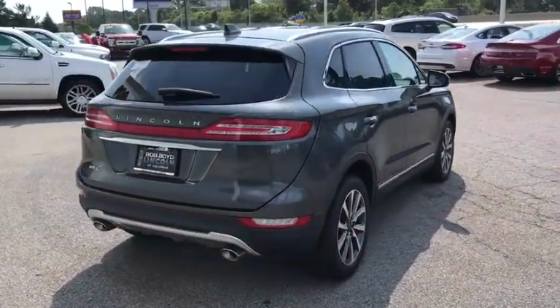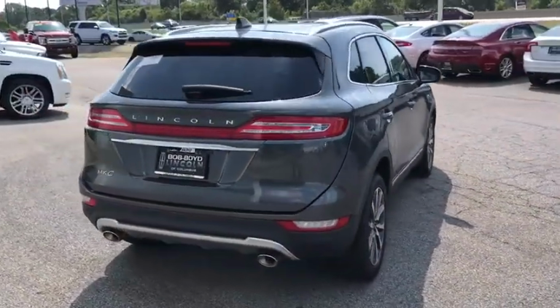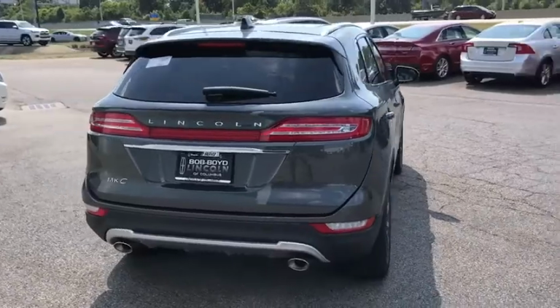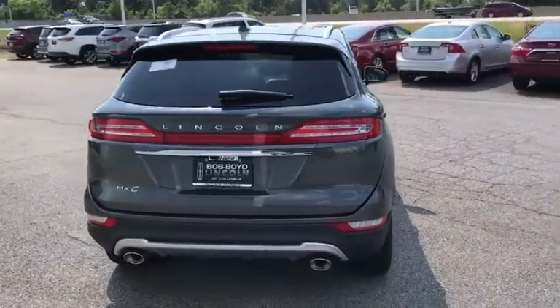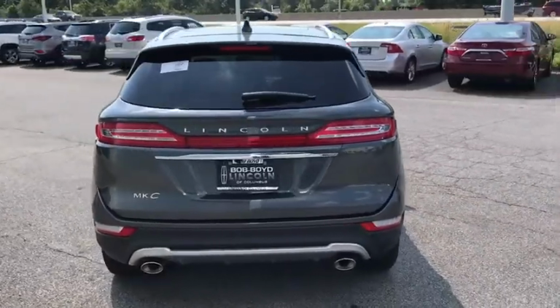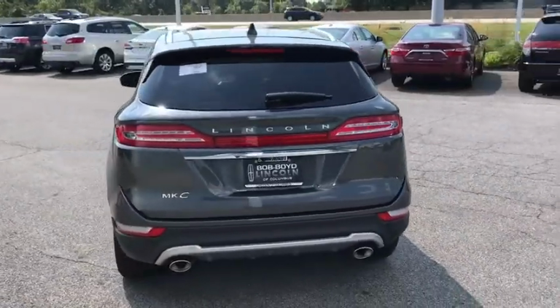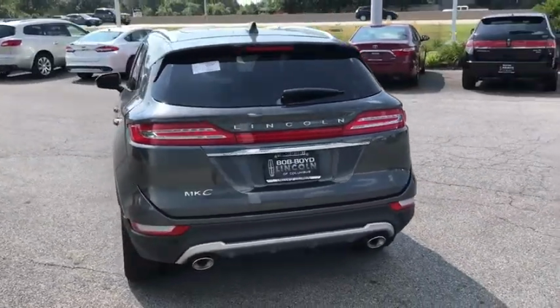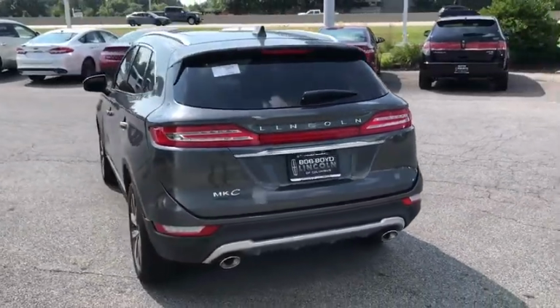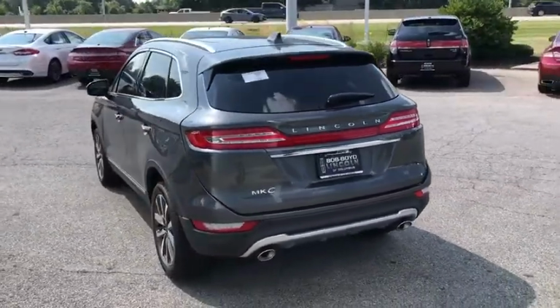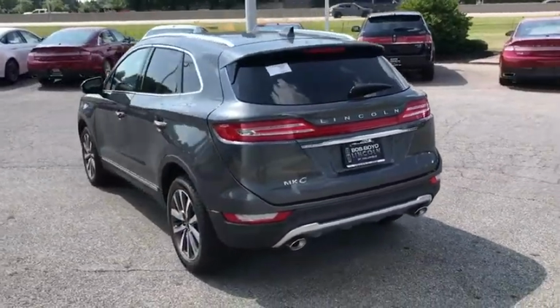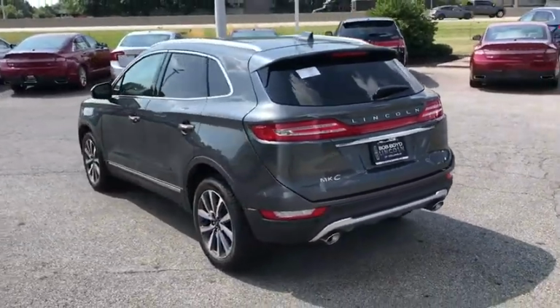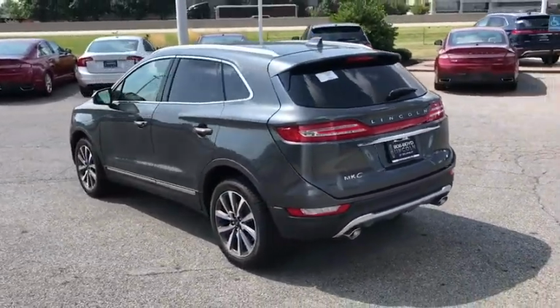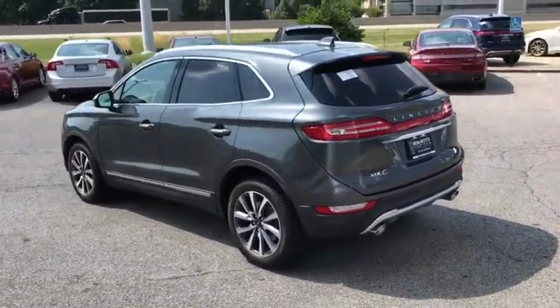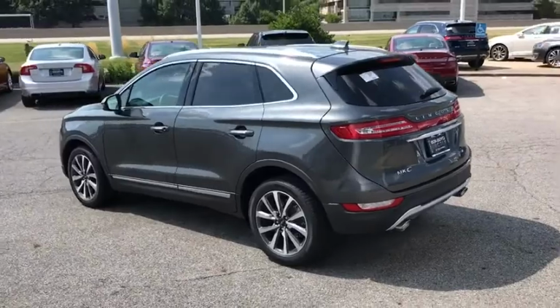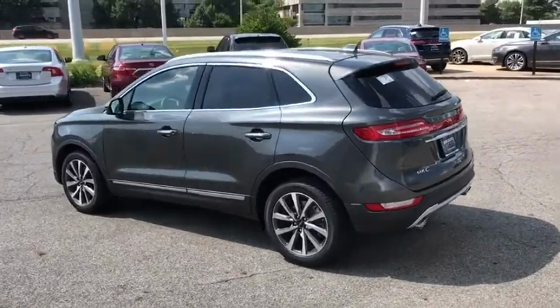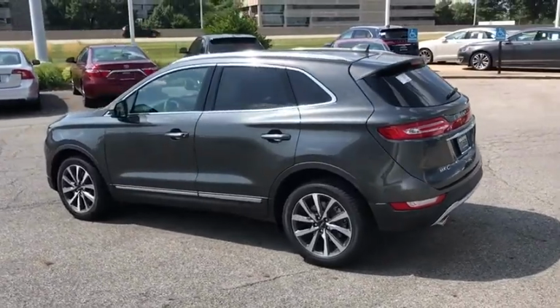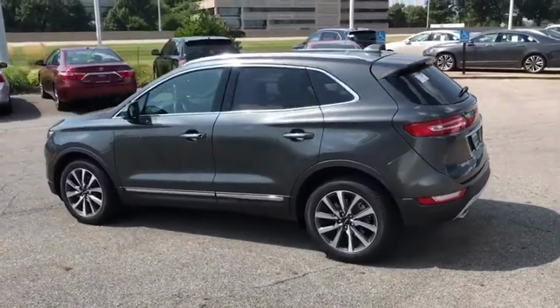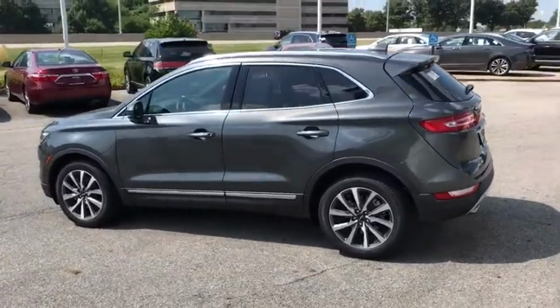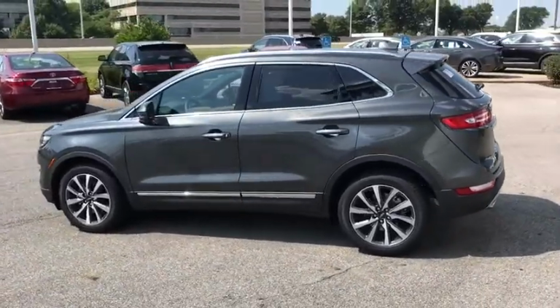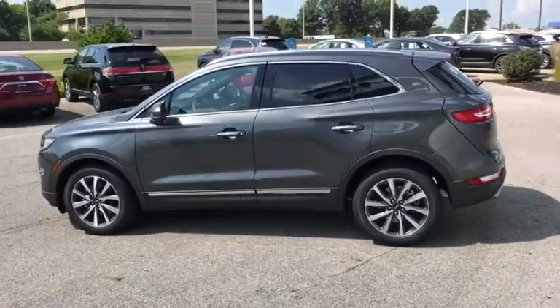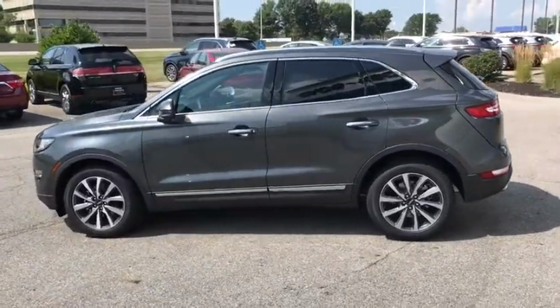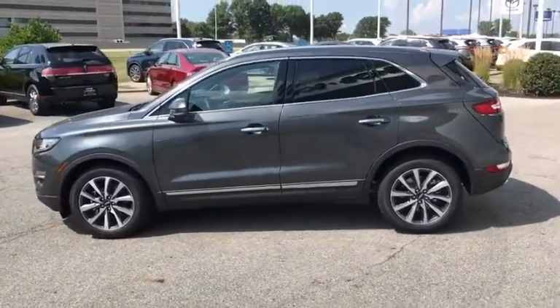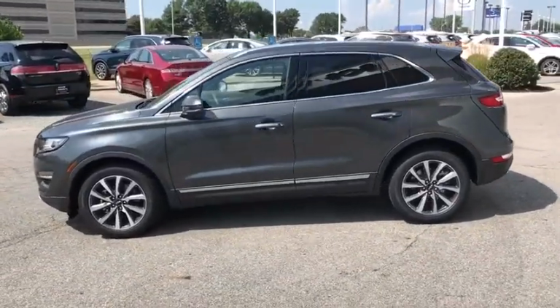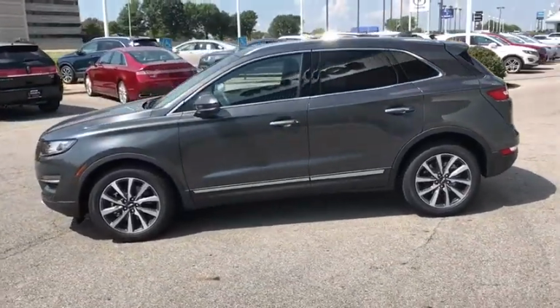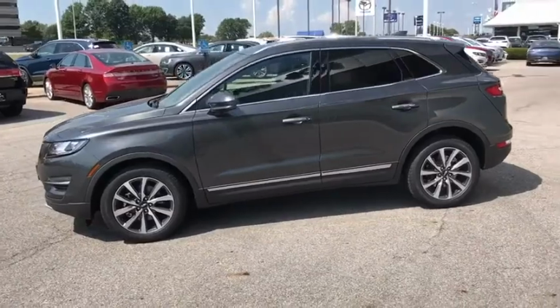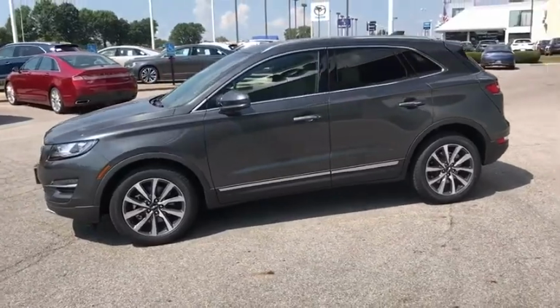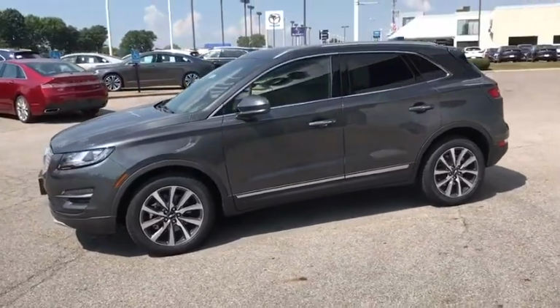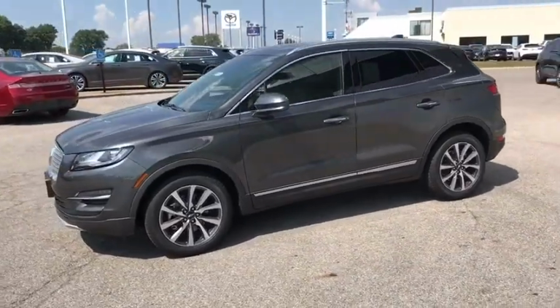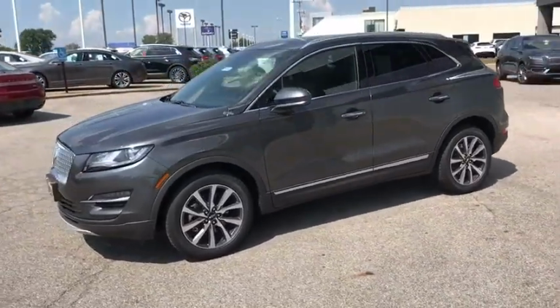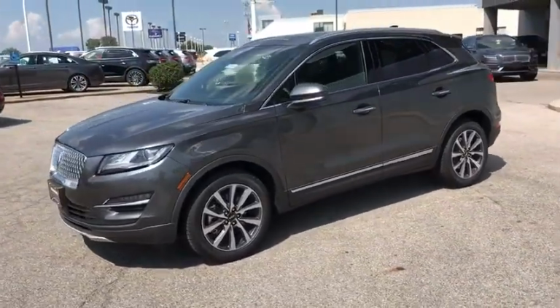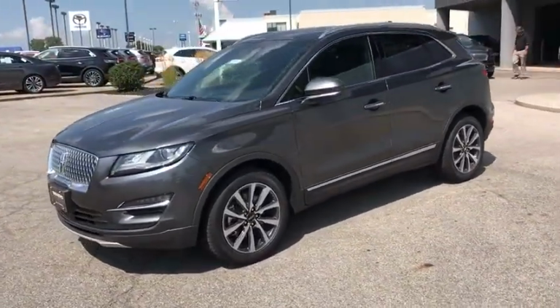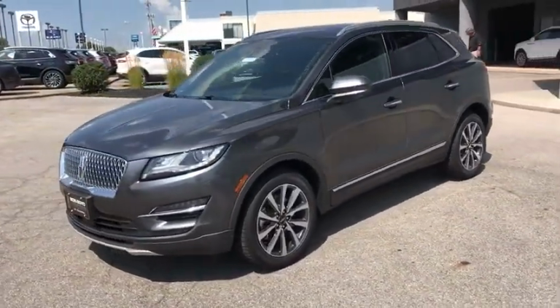Here are some of this vehicle's great options: backup camera, power liftgate, power passenger seat, keyless entry, steering wheel audio controls, navigation system, traction control, stability control, remote engine start, anti-lock braking system.